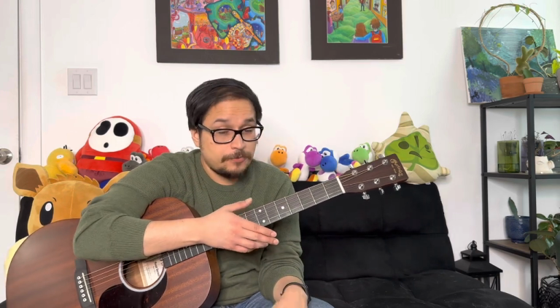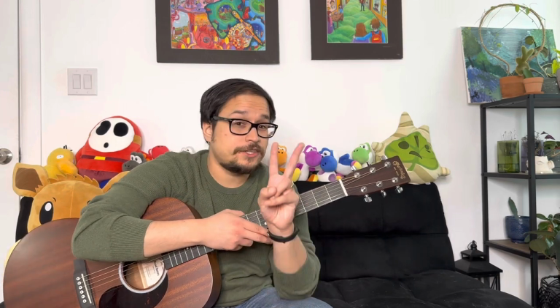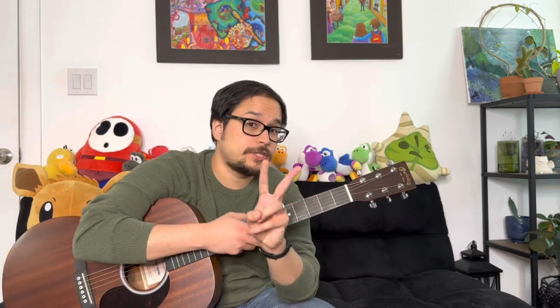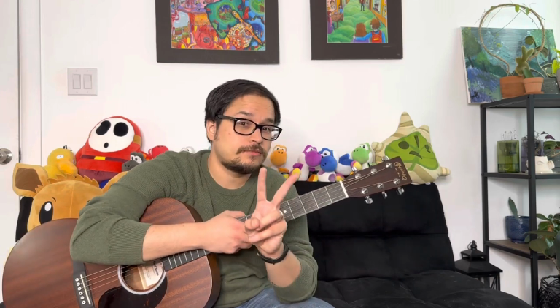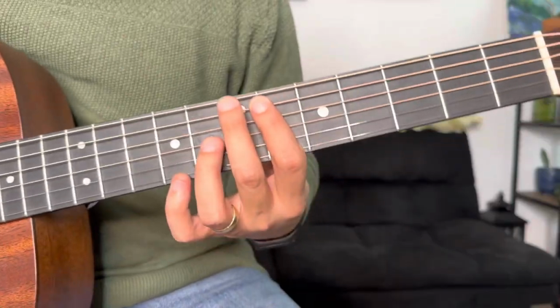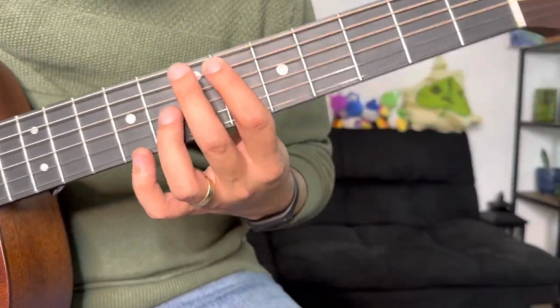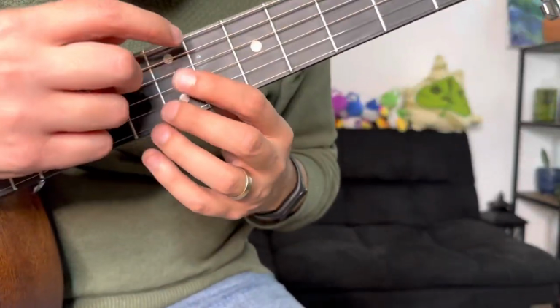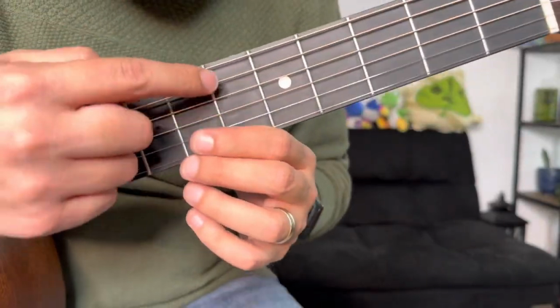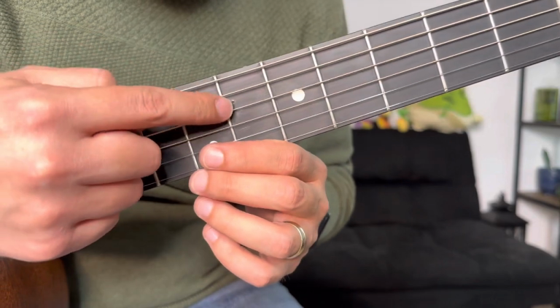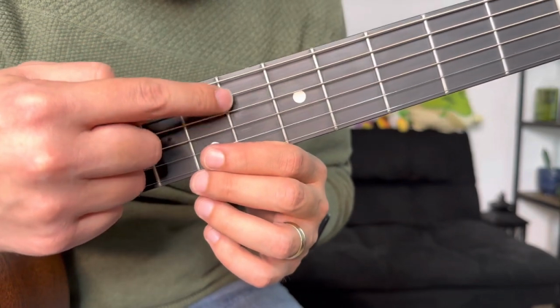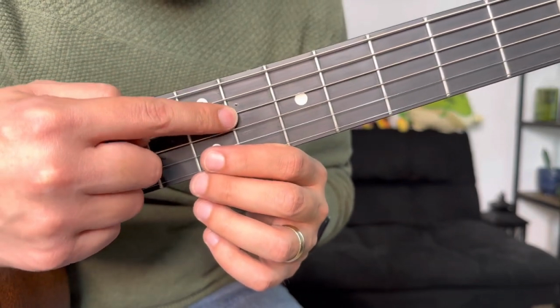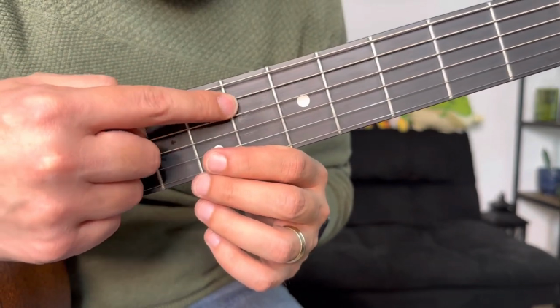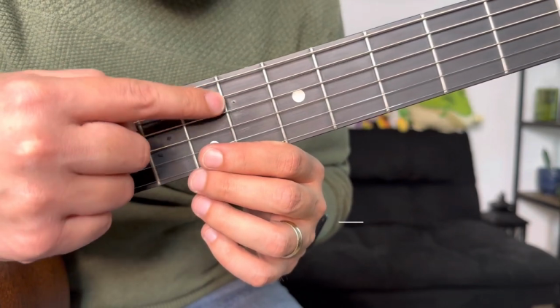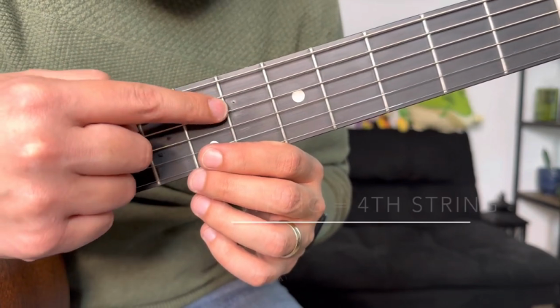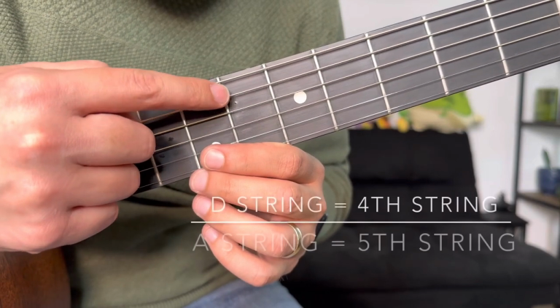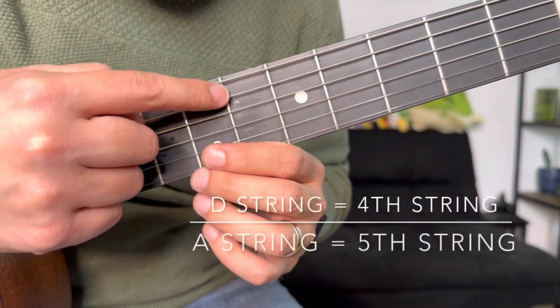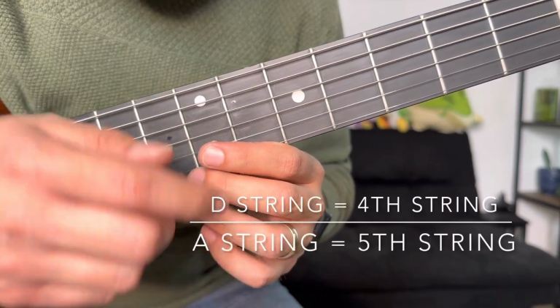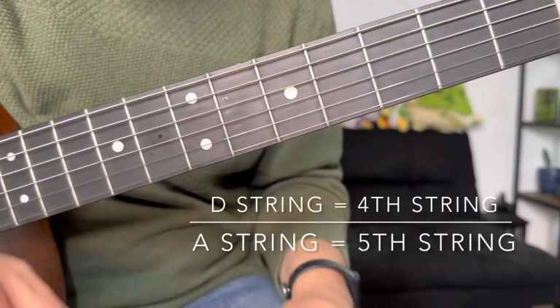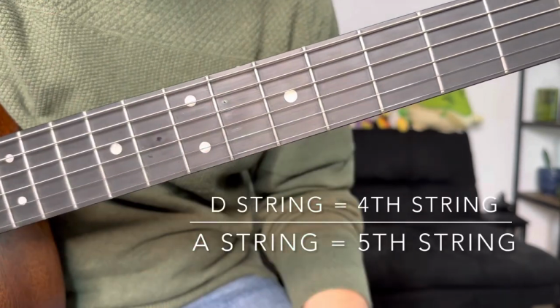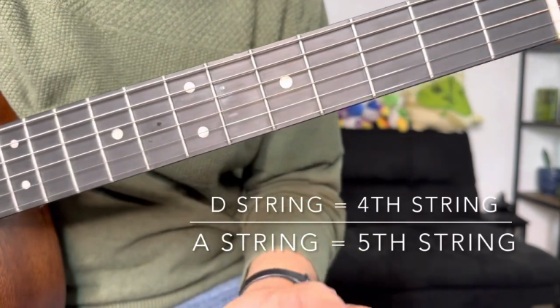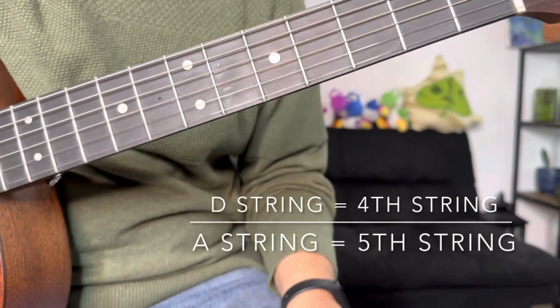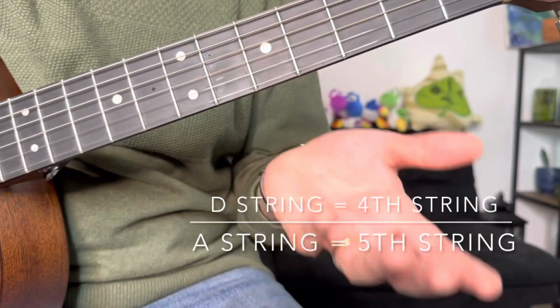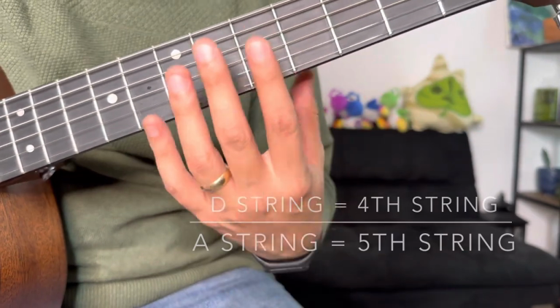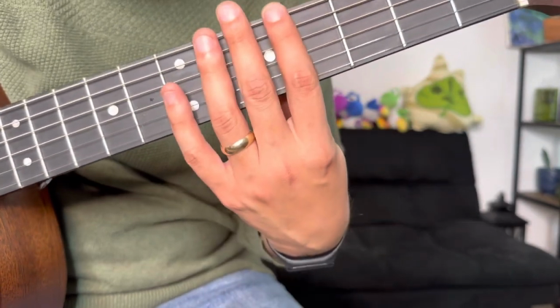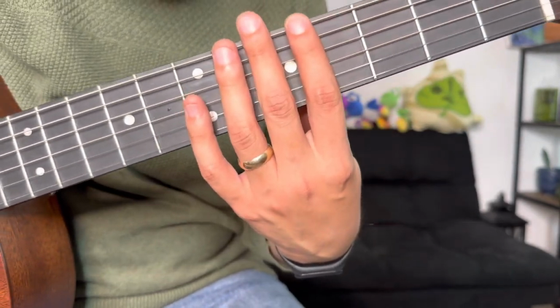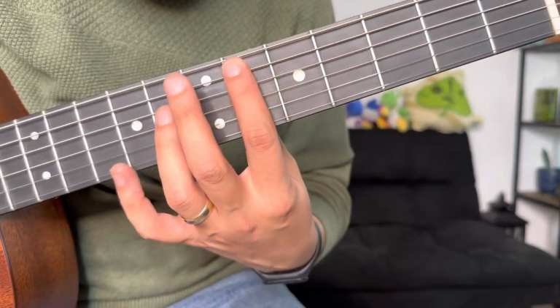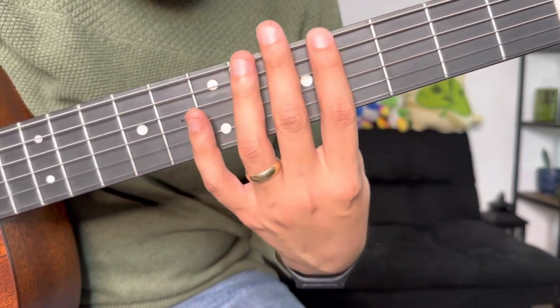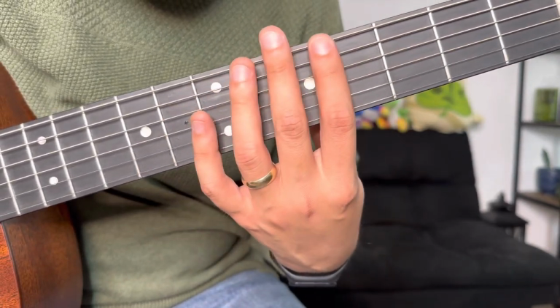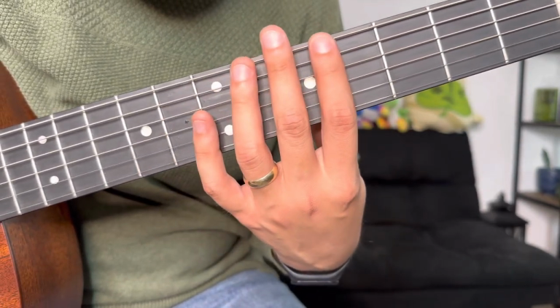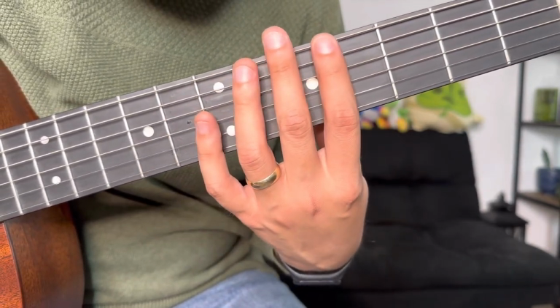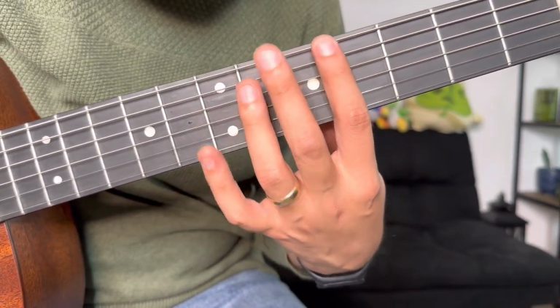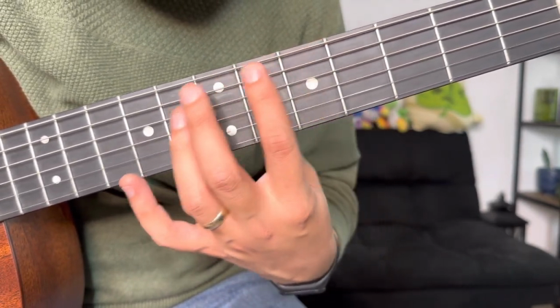You only need two strings to play this. Y'all are gonna use your D string and your A string, which are these two right here. All the other ones you're gonna mute with your hand, so you're gonna block them while you're pressing on these two.